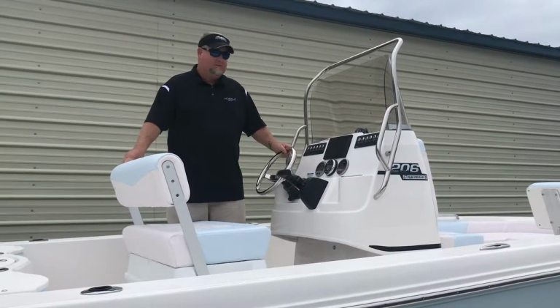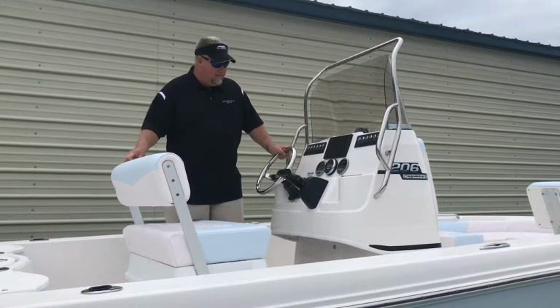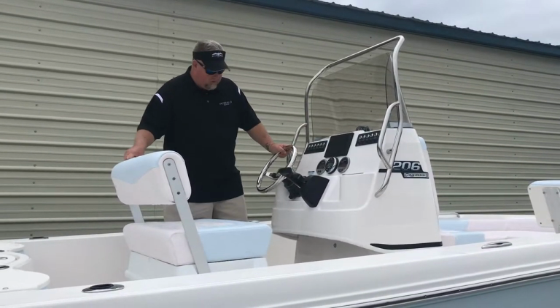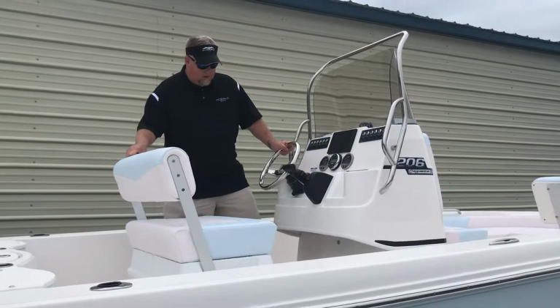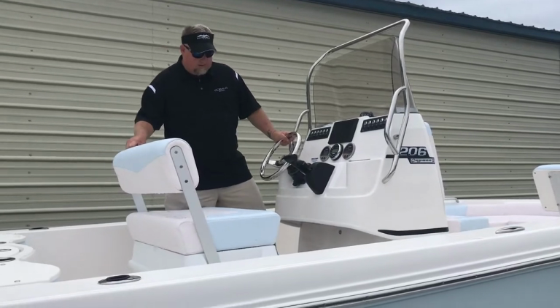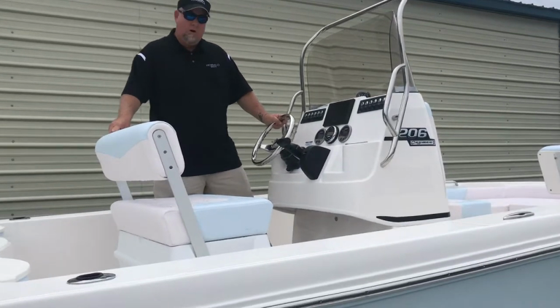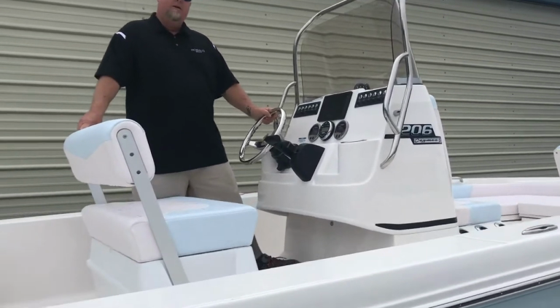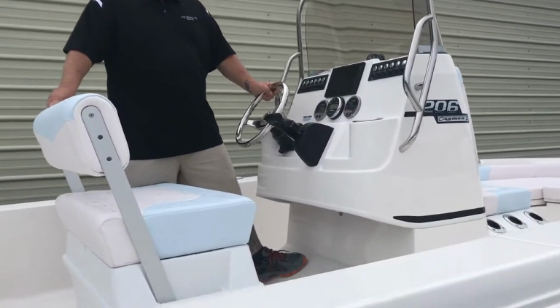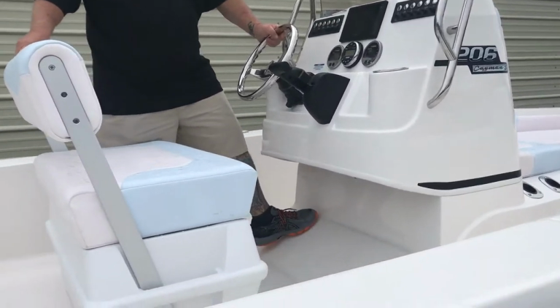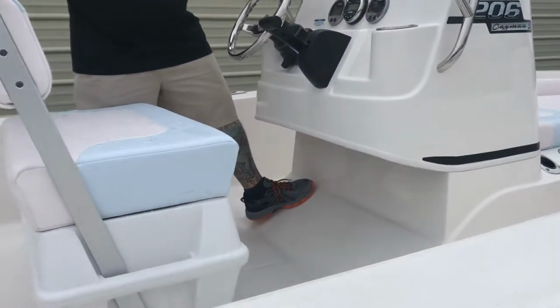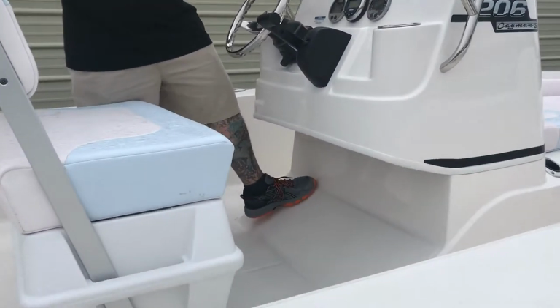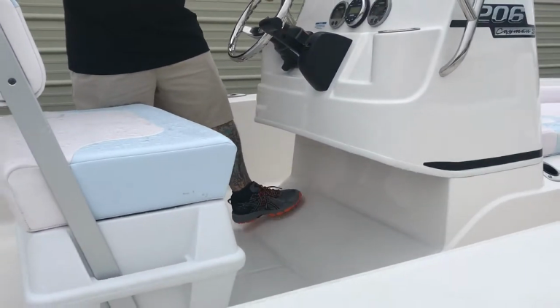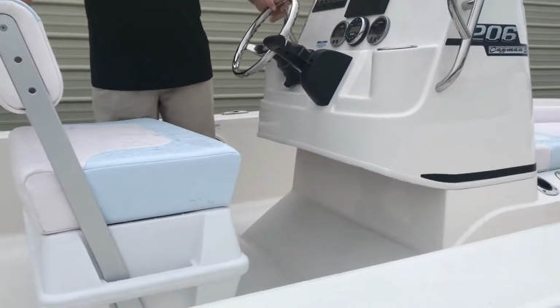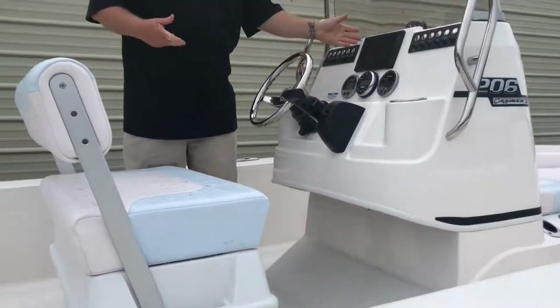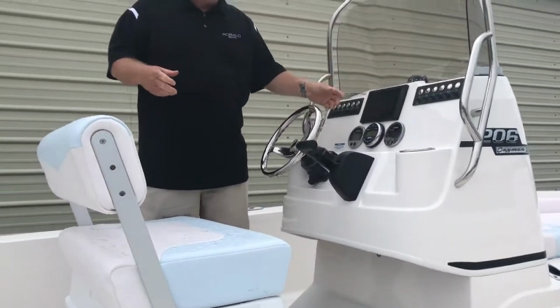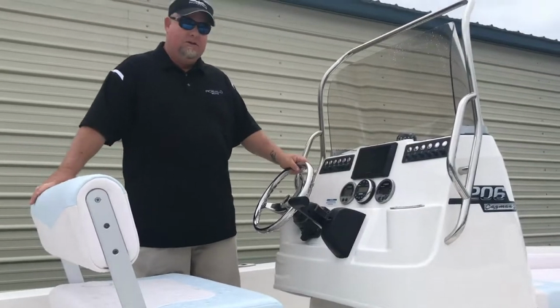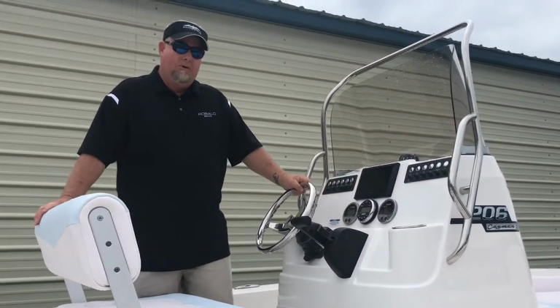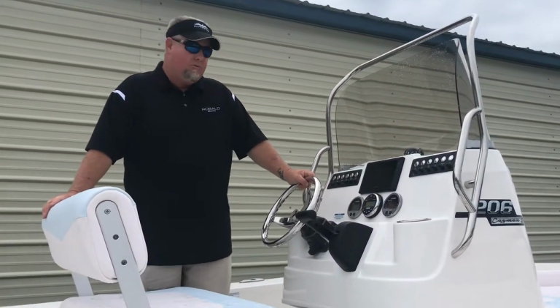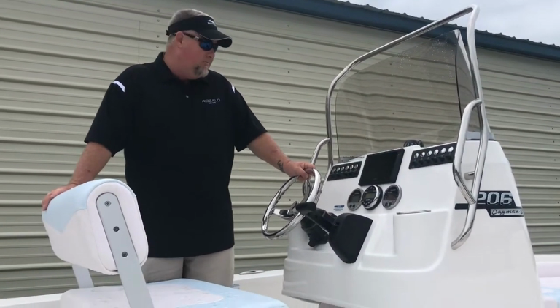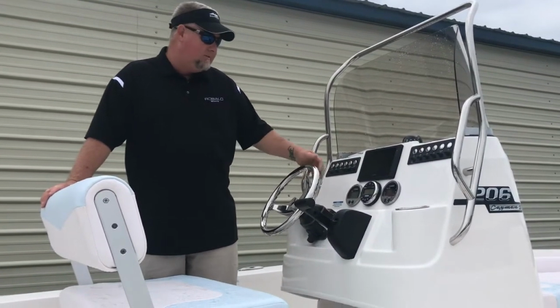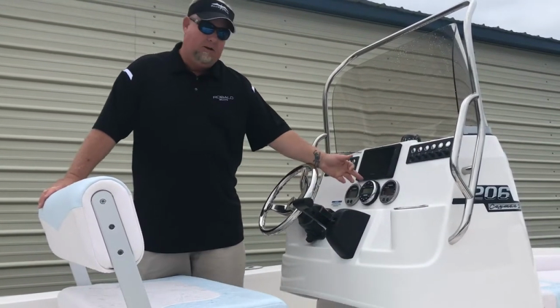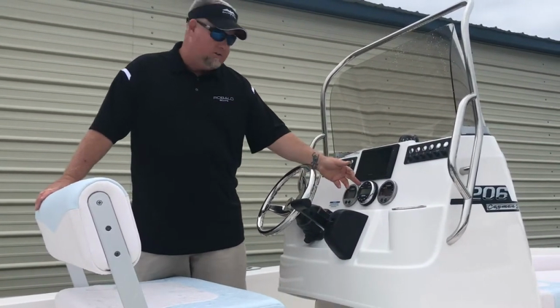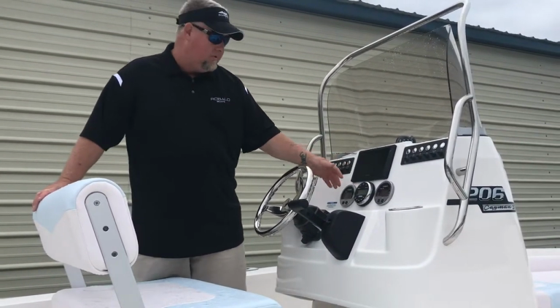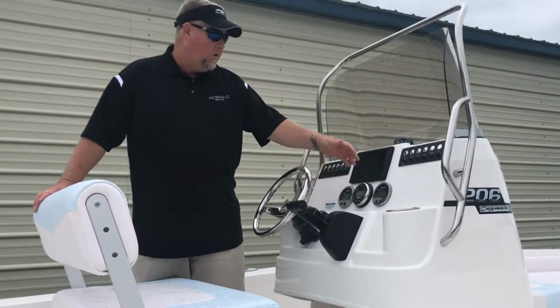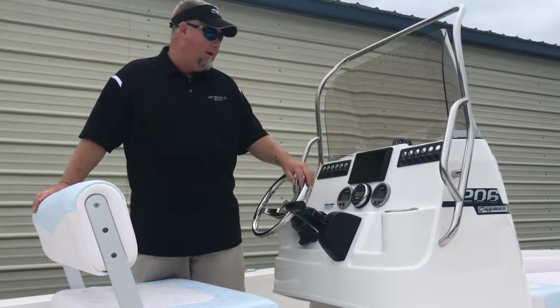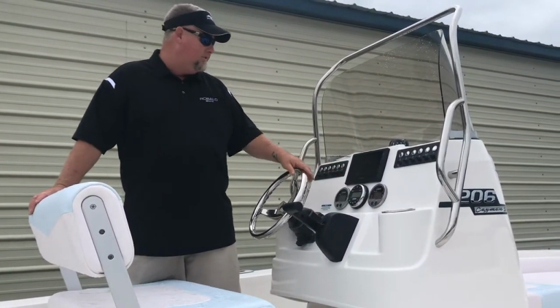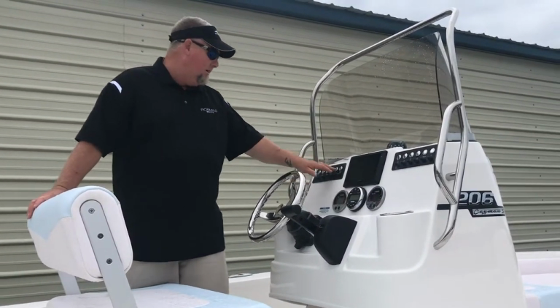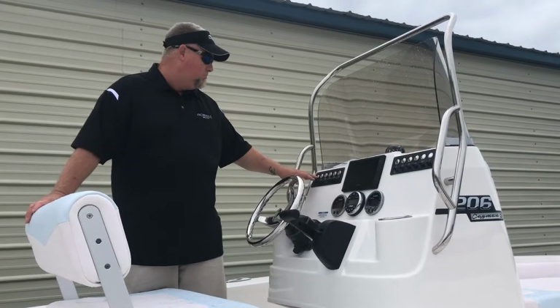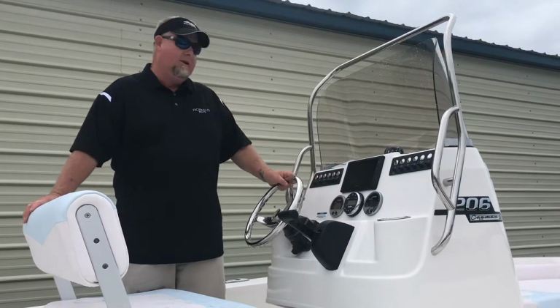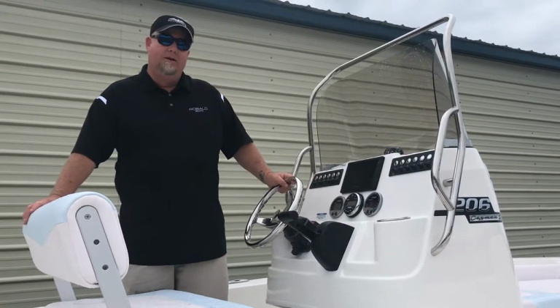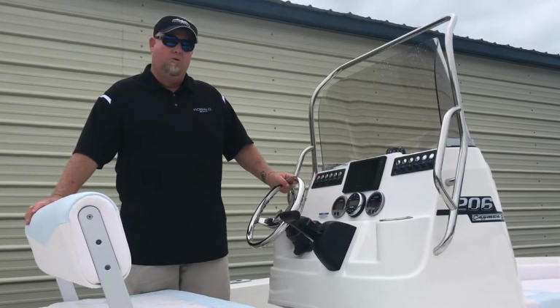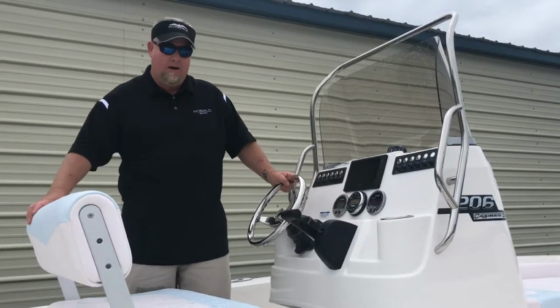Some of the neat features: you've got a nice tucked-away console you can get right in, put your feet in. This one's got a 7-inch Garmin touchscreen GPS, stereo system, all your gauges, nice push-button electronics all the way around.